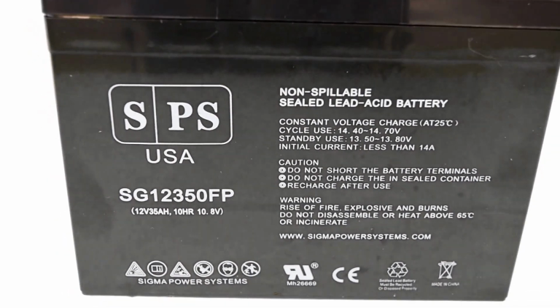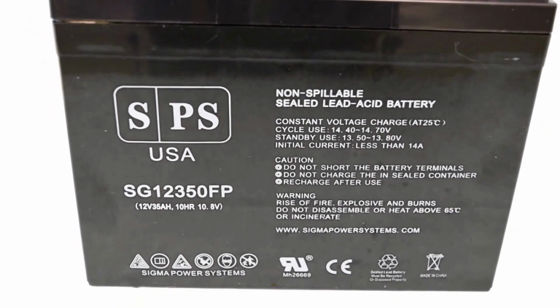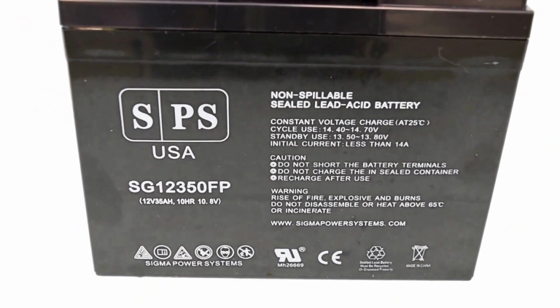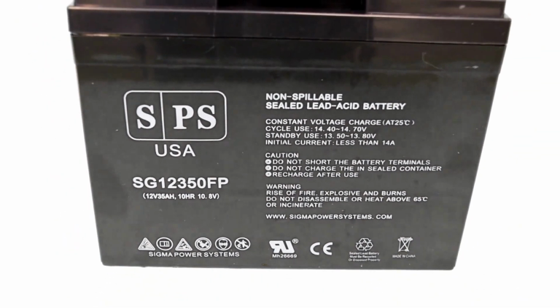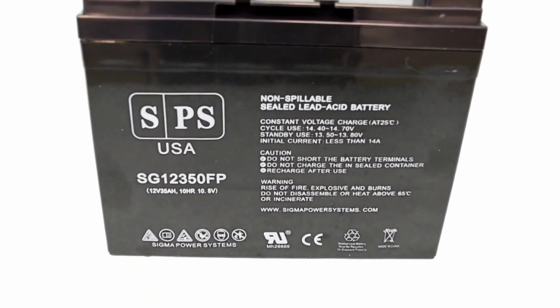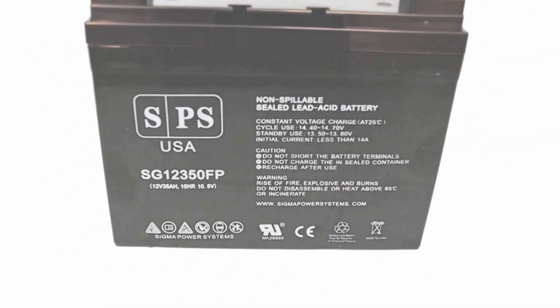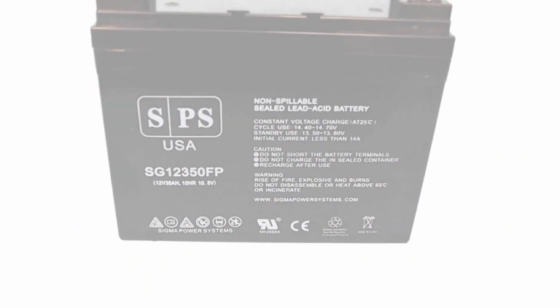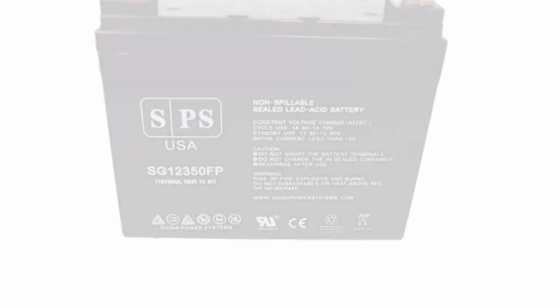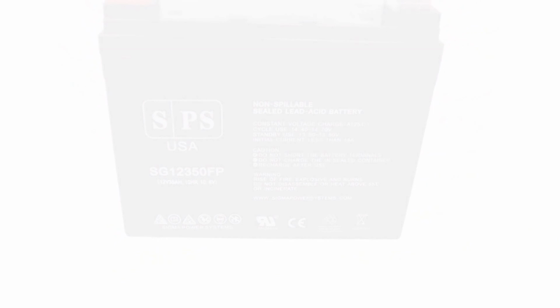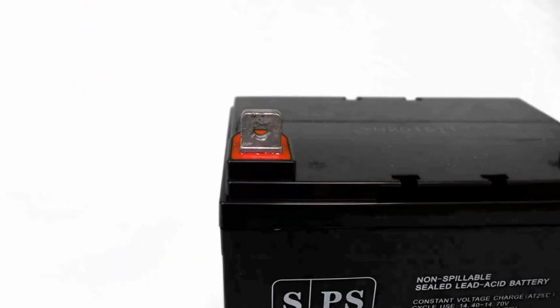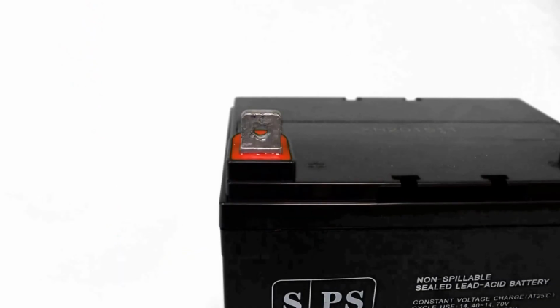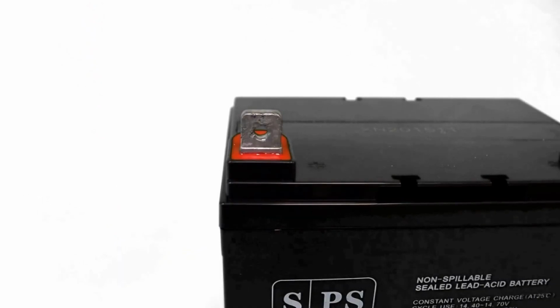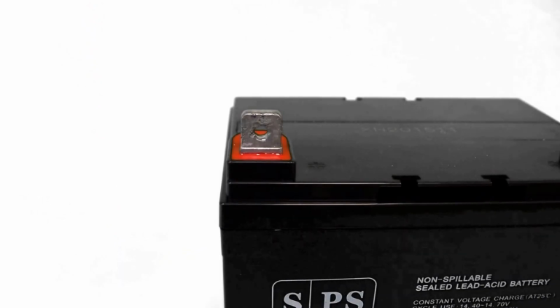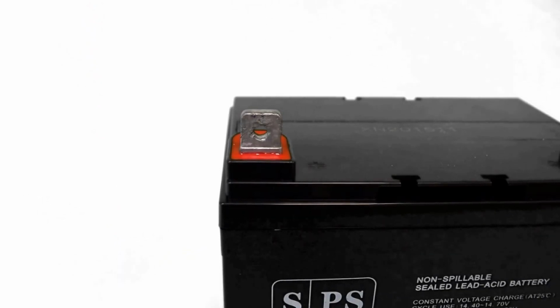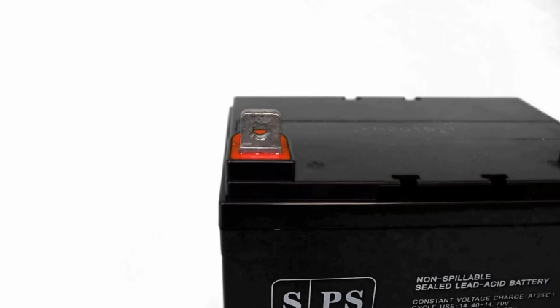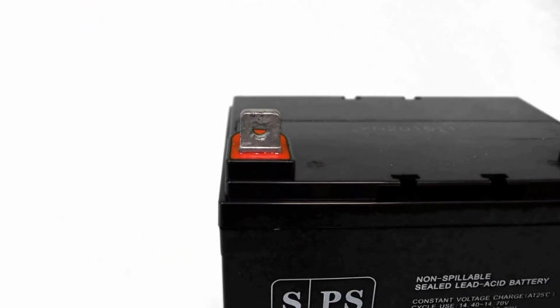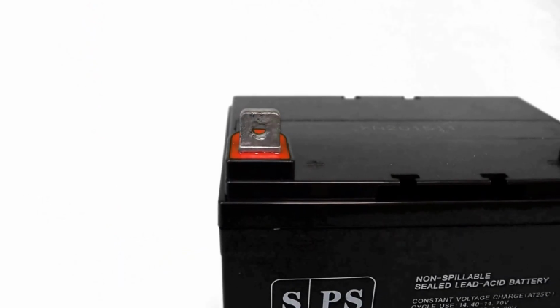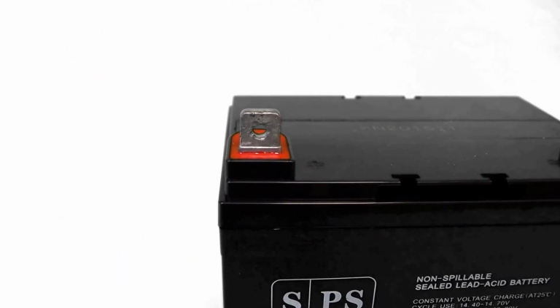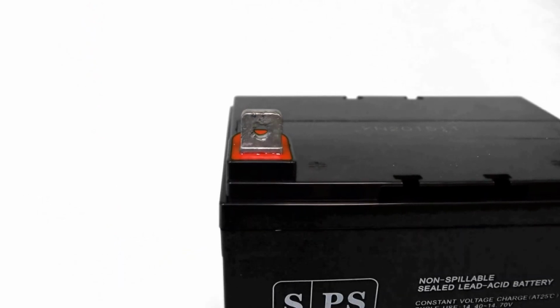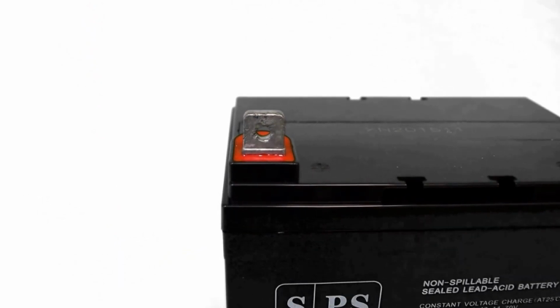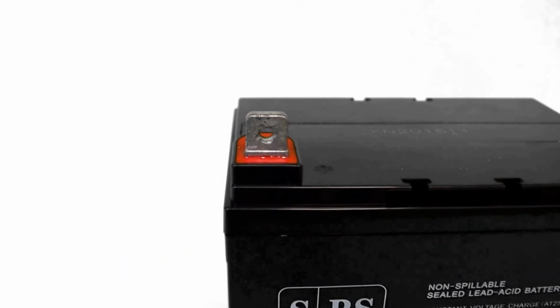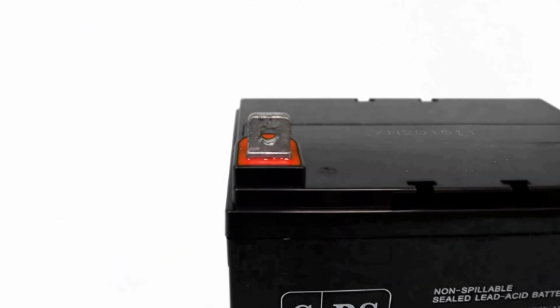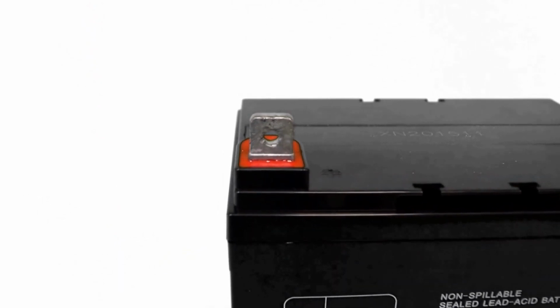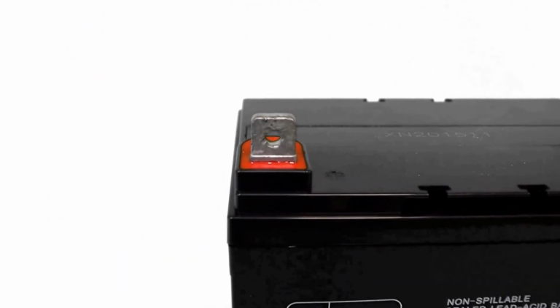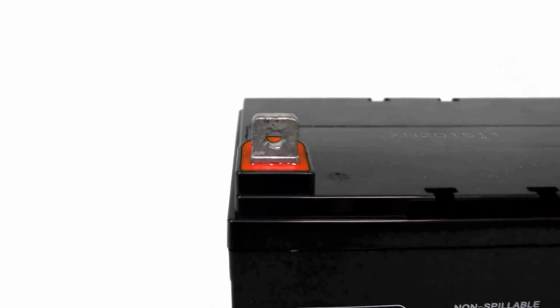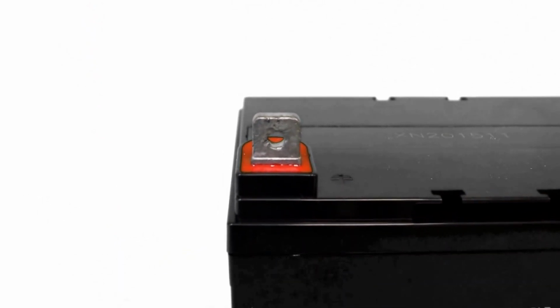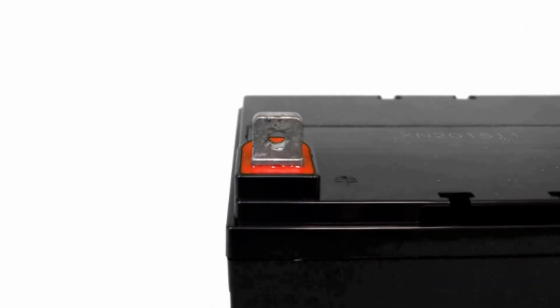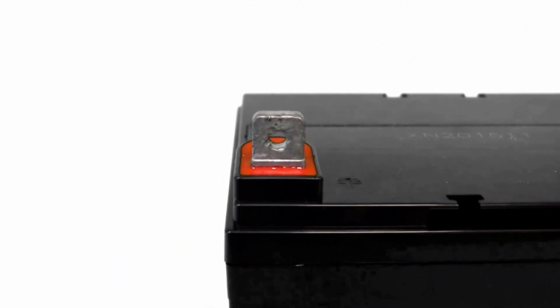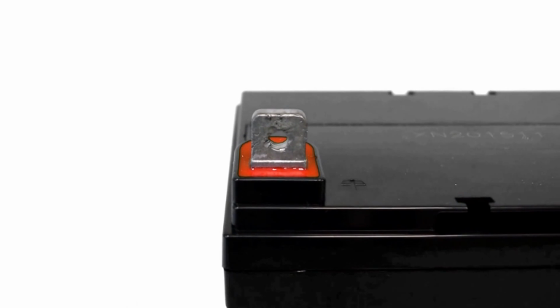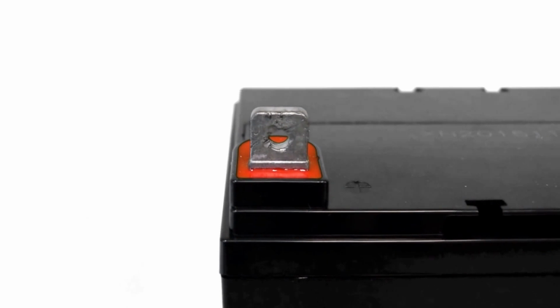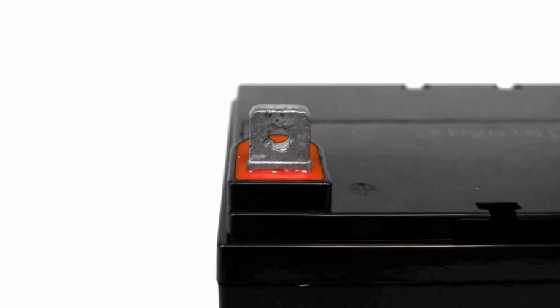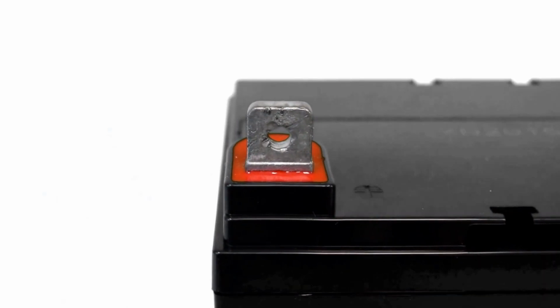Charge volts are marked on the battery. When ordering more than one battery, make sure your suppliers are voltage matching your battery for optimal performance.